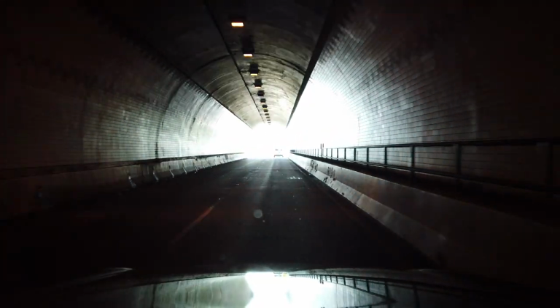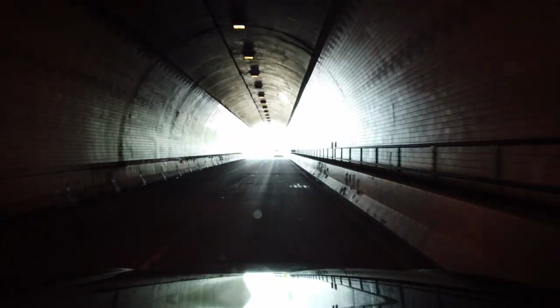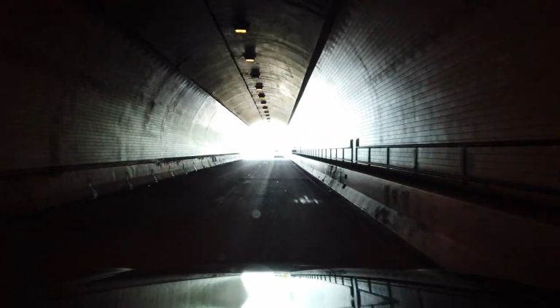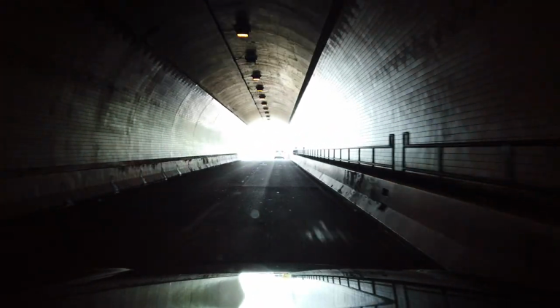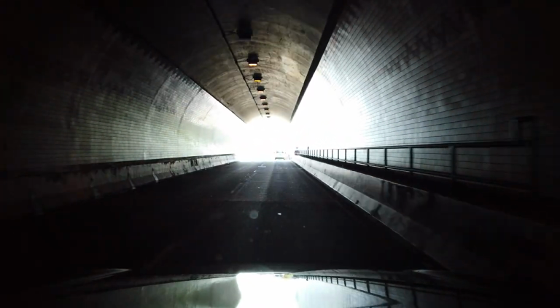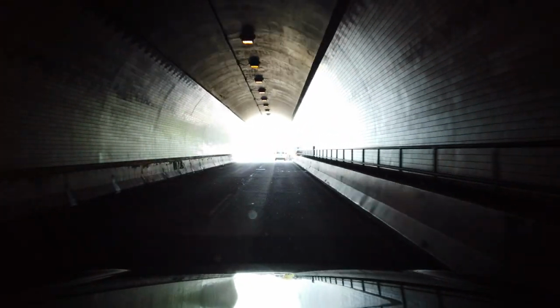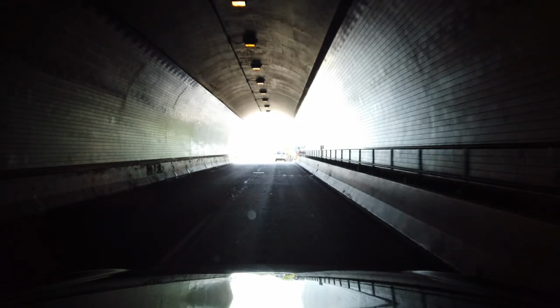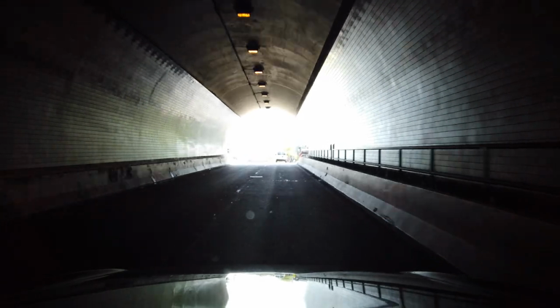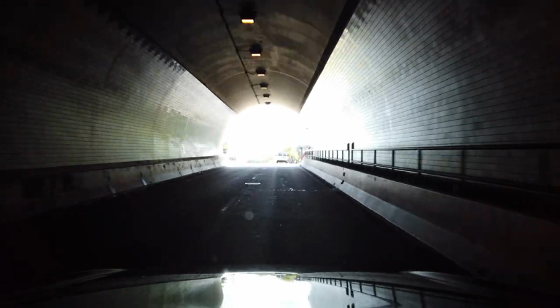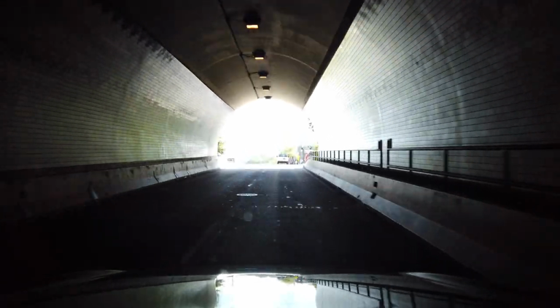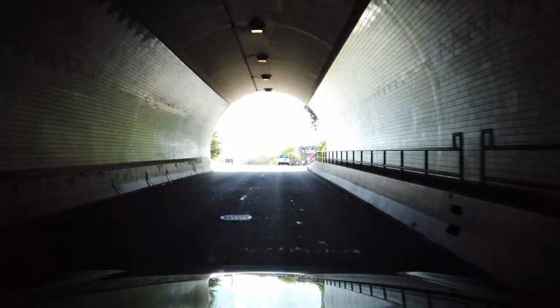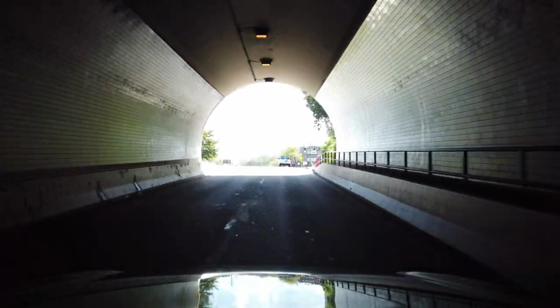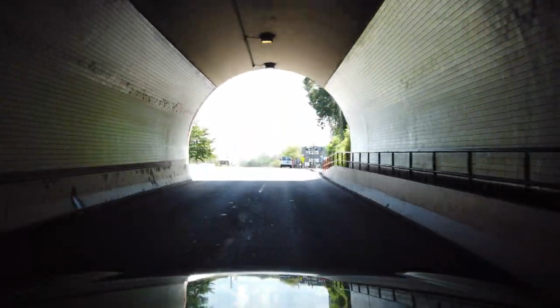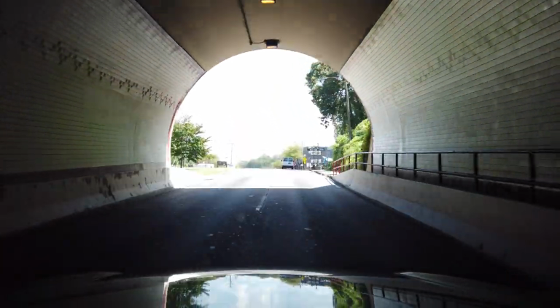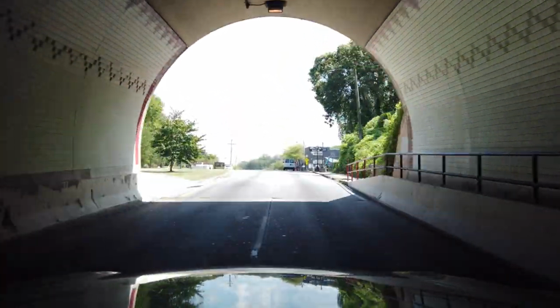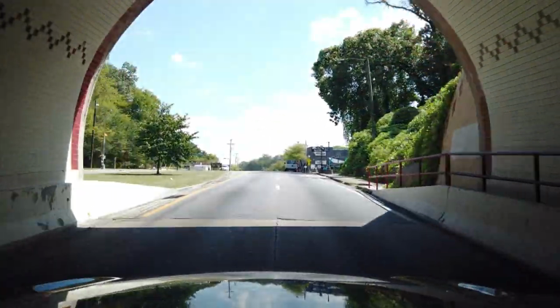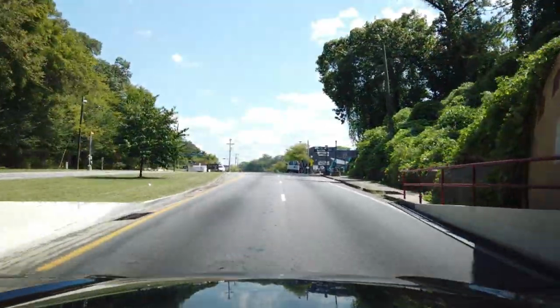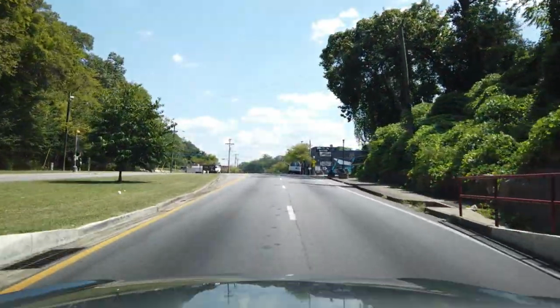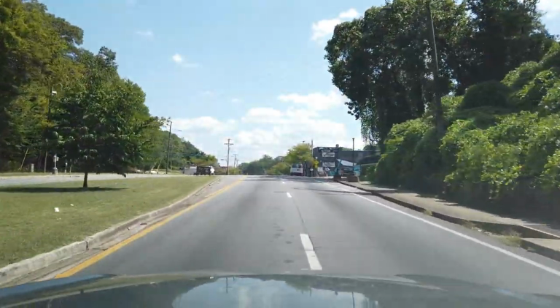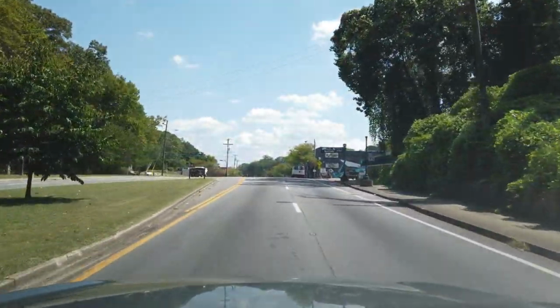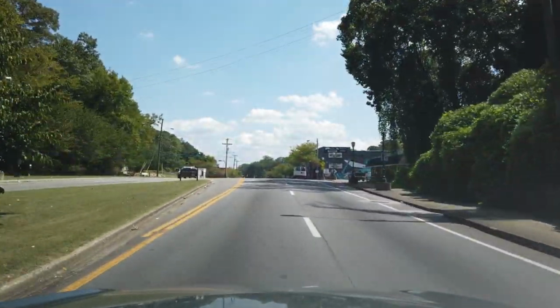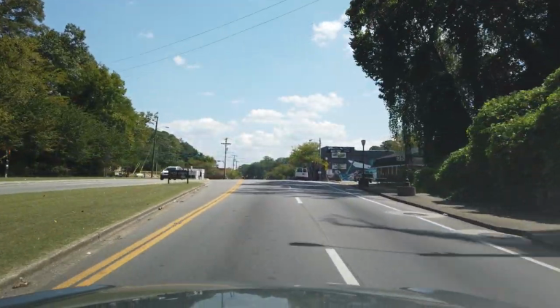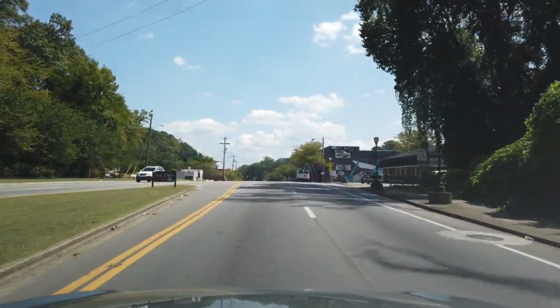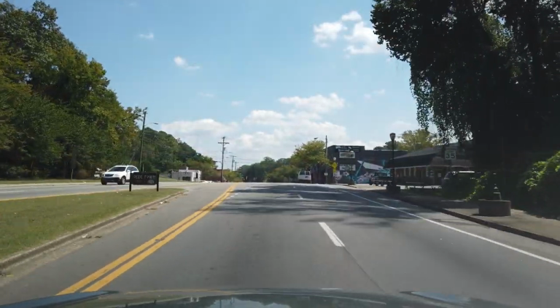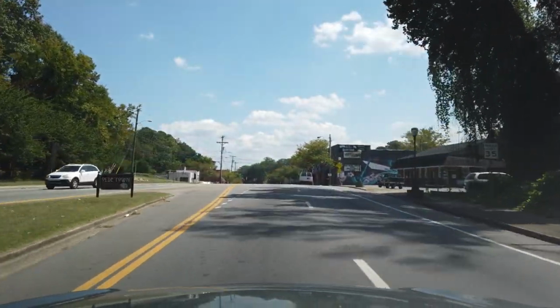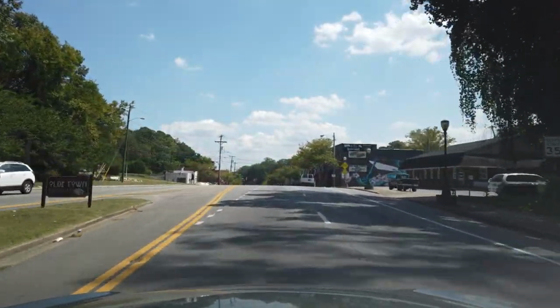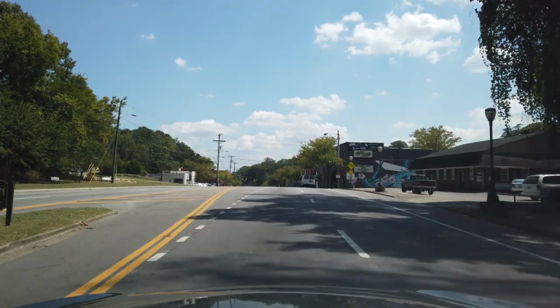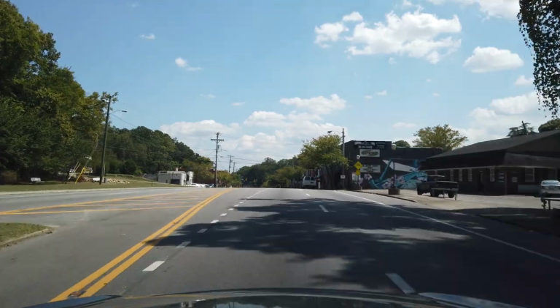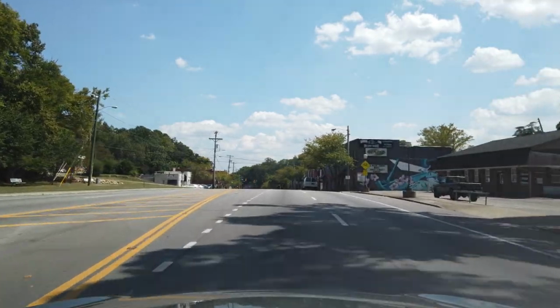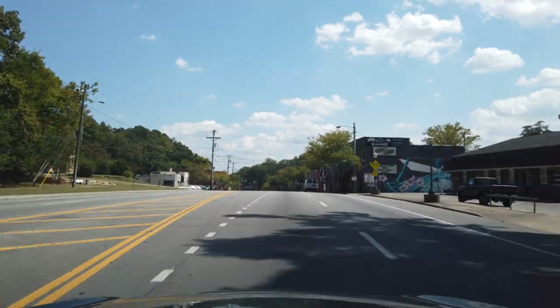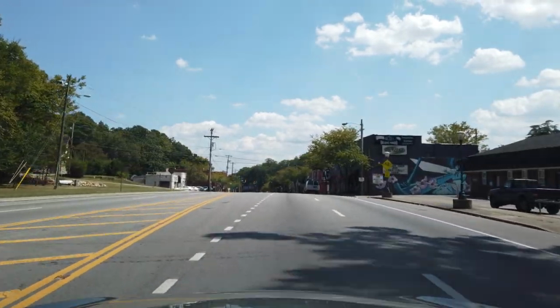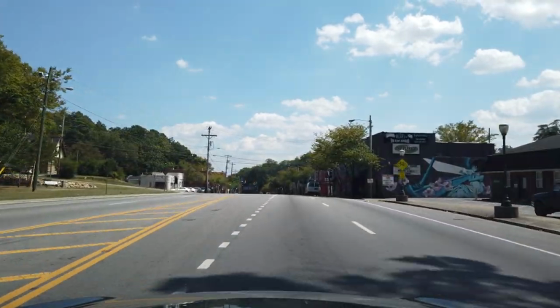And here we are on Brainerd Road. Now I'm going to turn around and head back the other way, so bear with me just a moment.